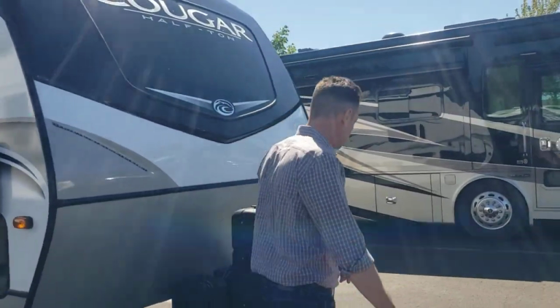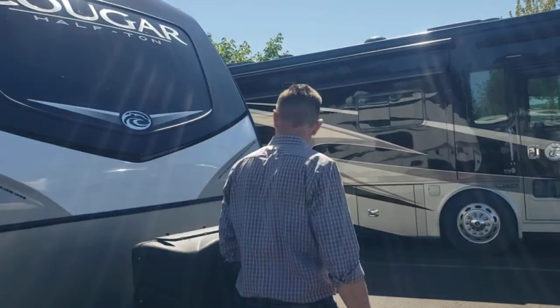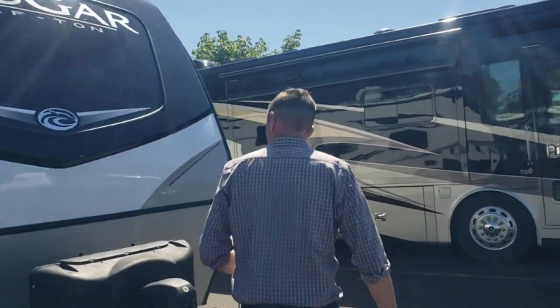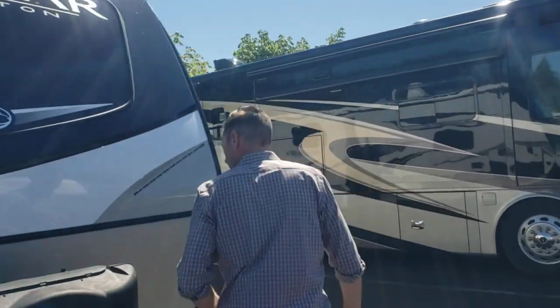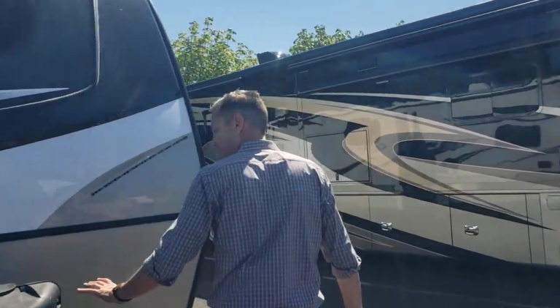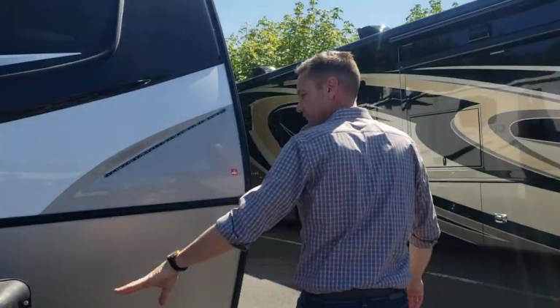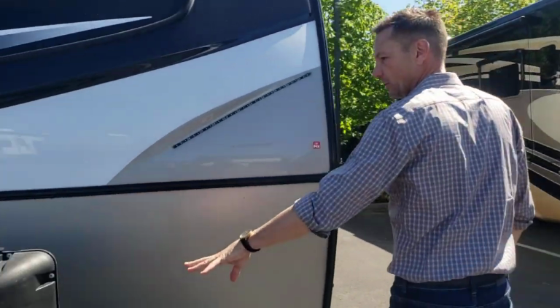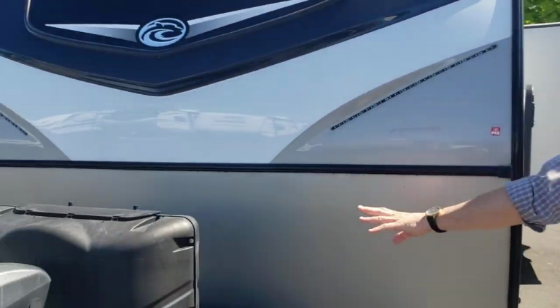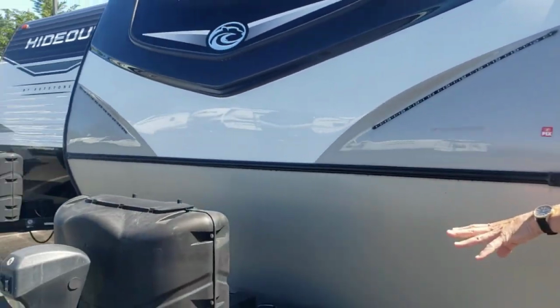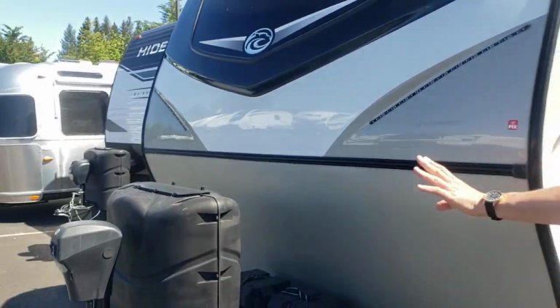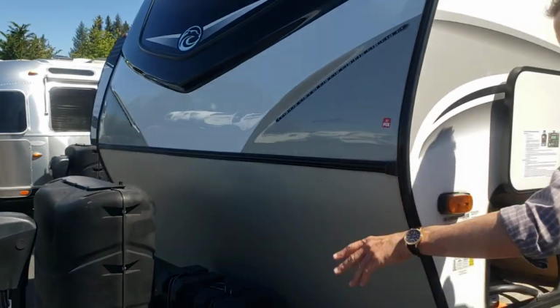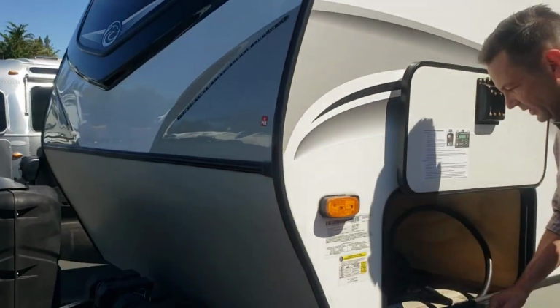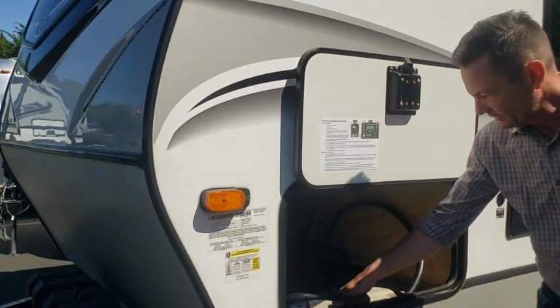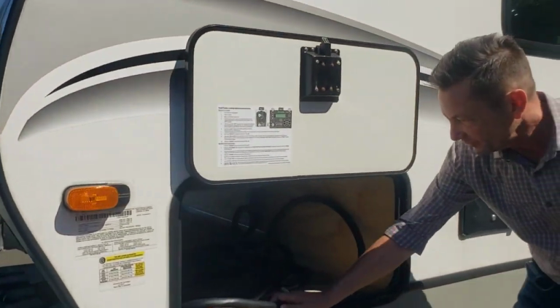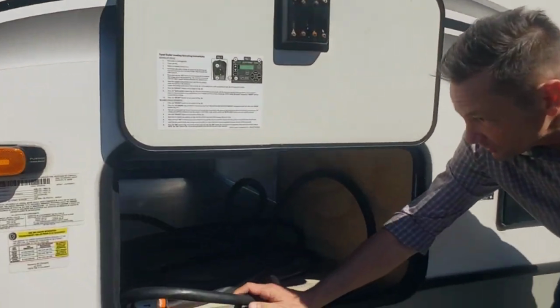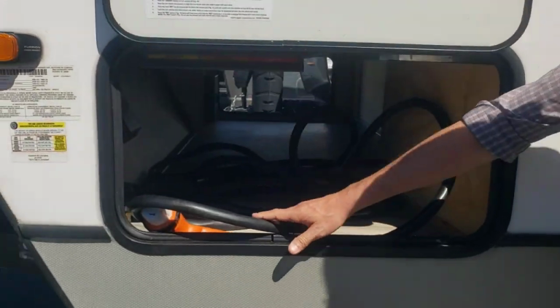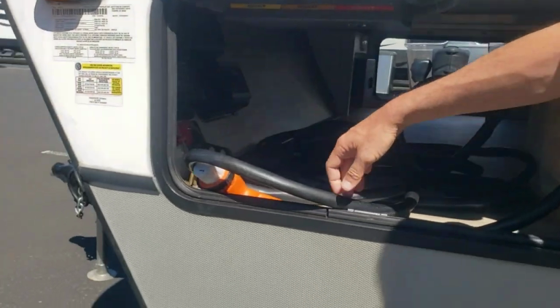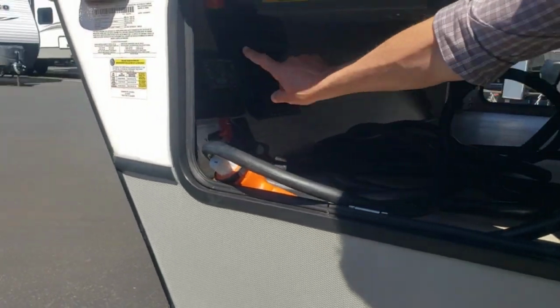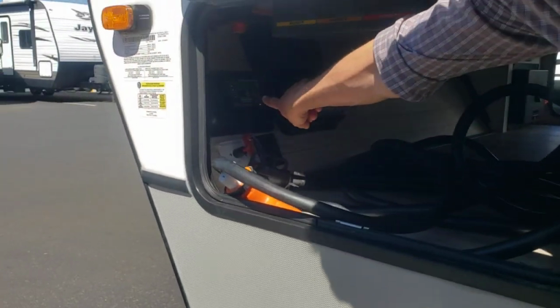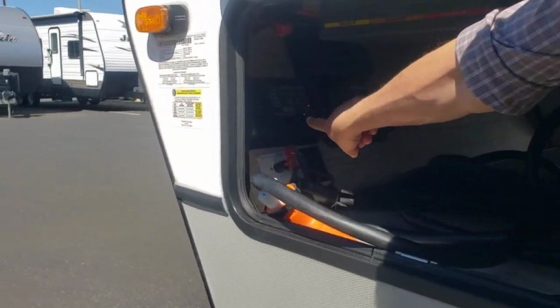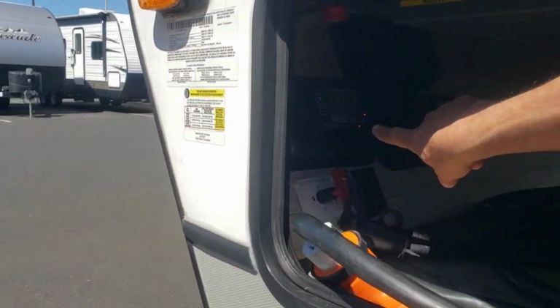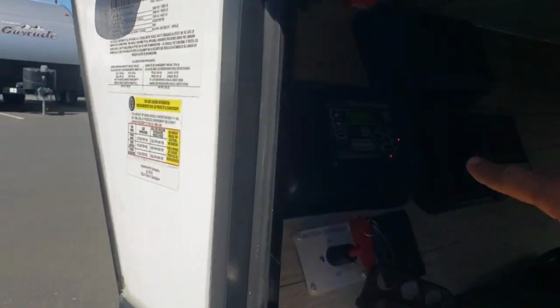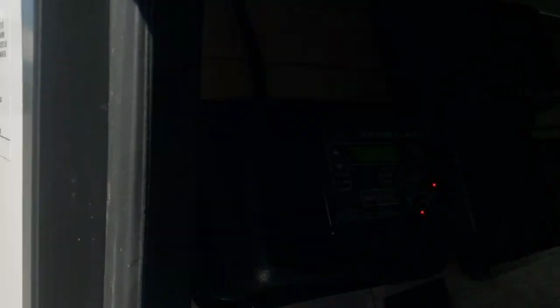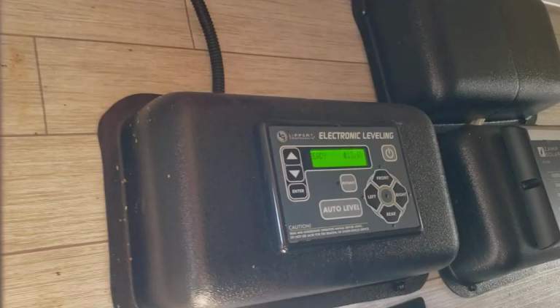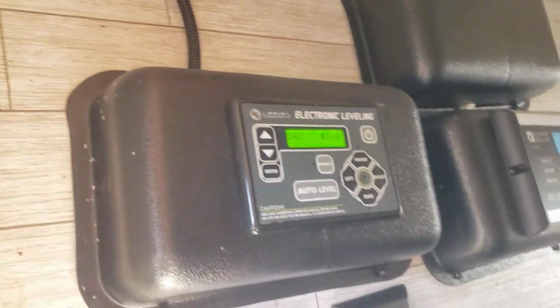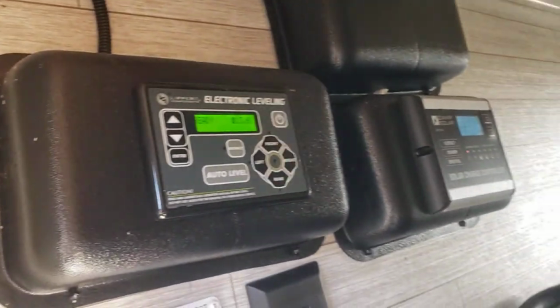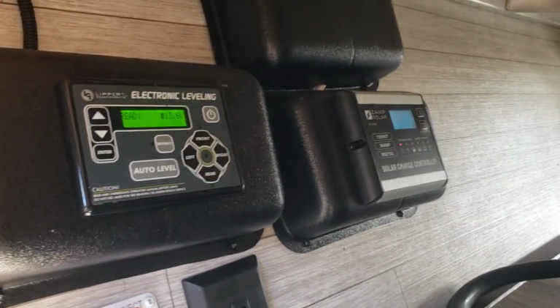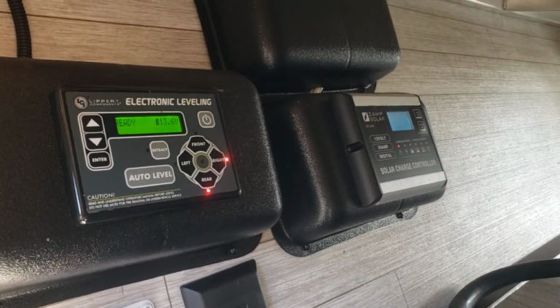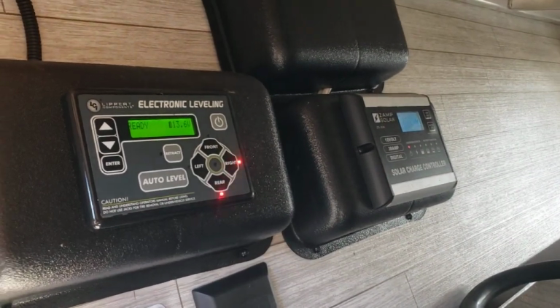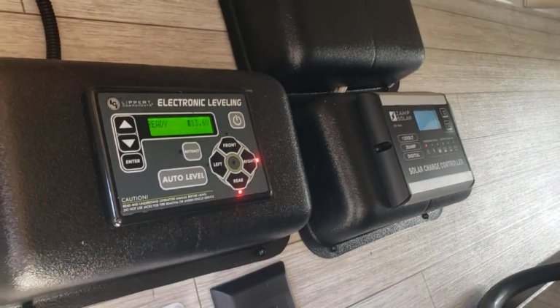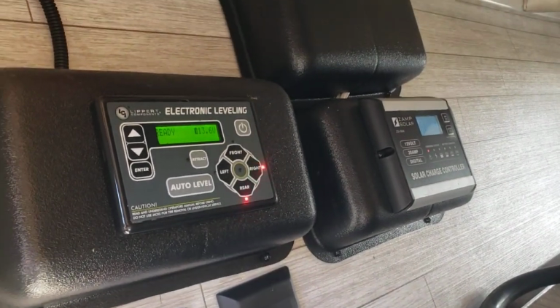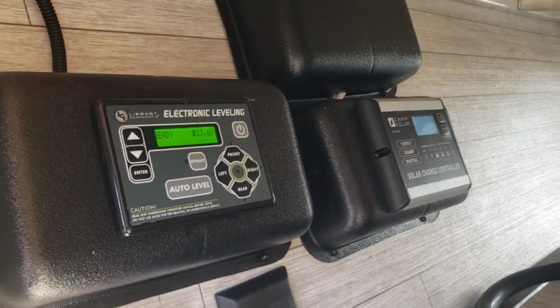Up here in the front you have dual enclosed batteries, double propane, power jack, 50 amp service, and right in here — if you can see that — this is a true auto leveling system. There's your solar controller to the right.